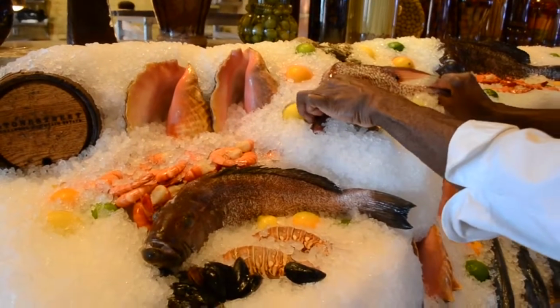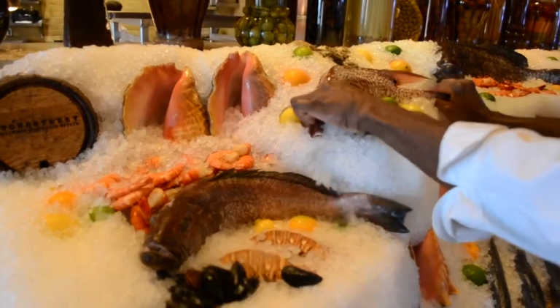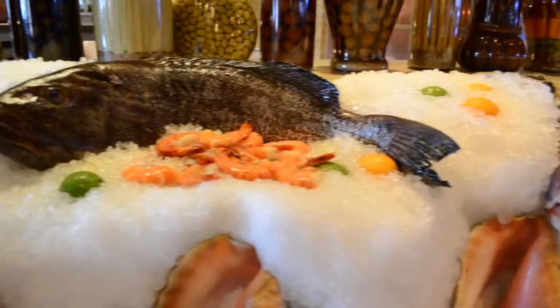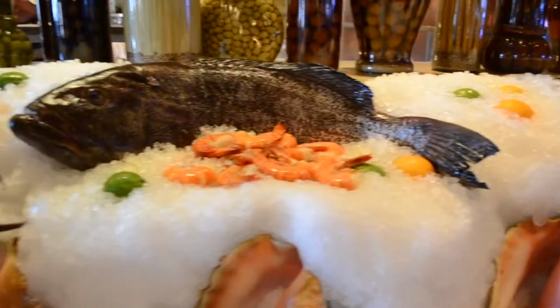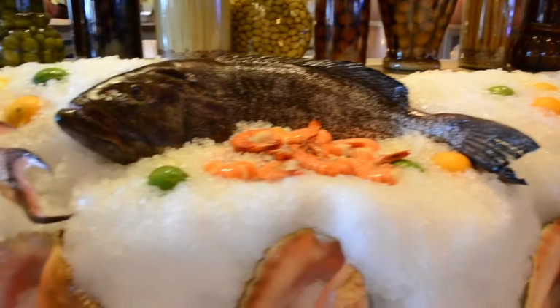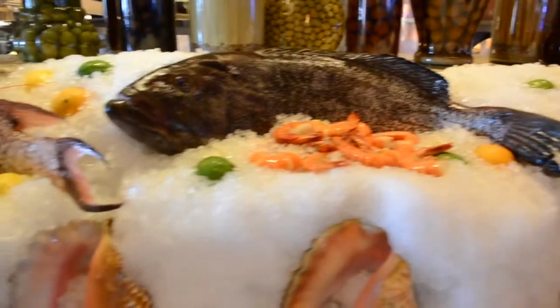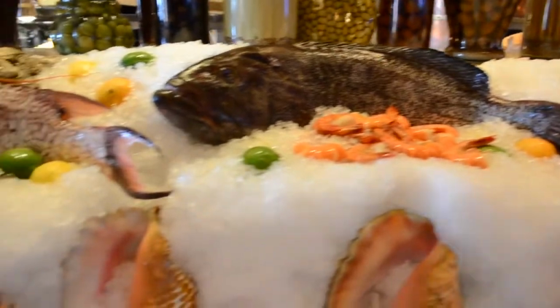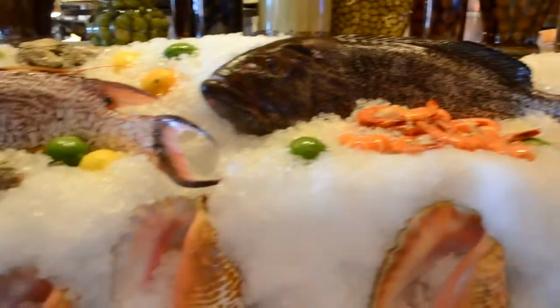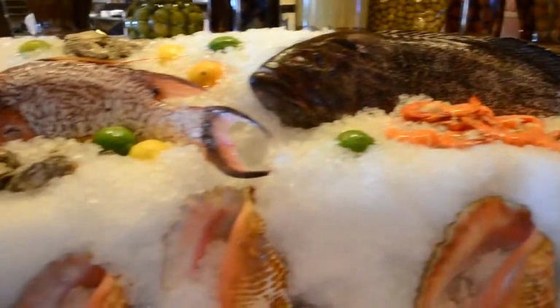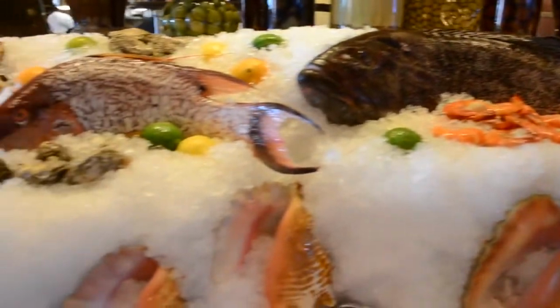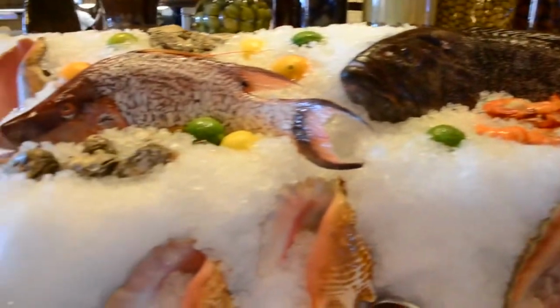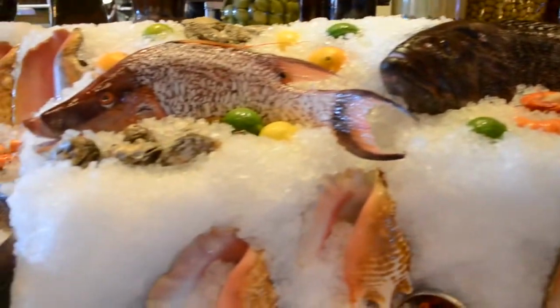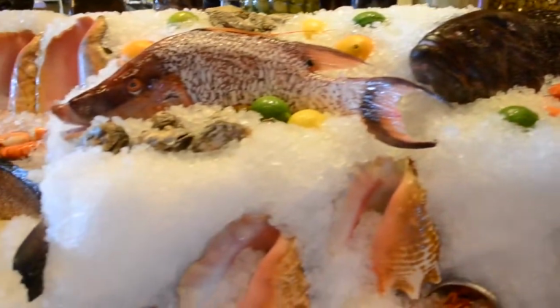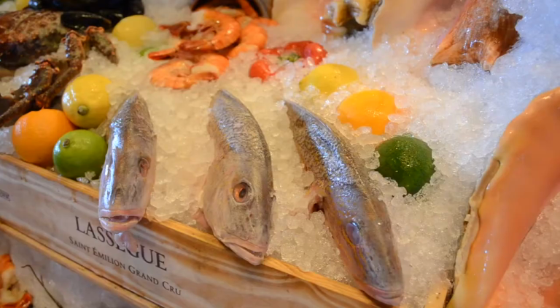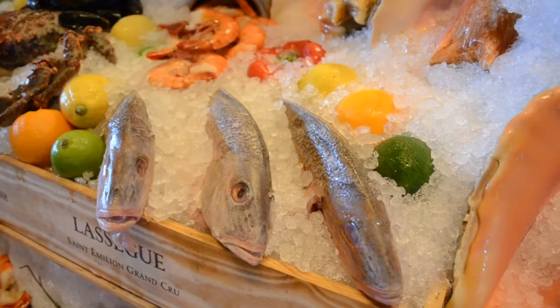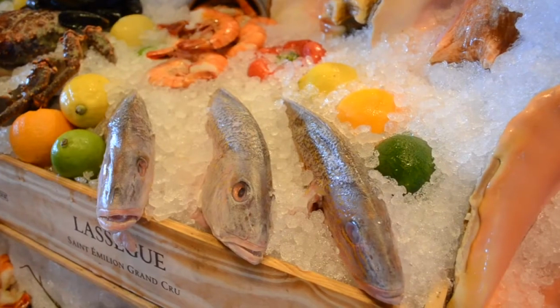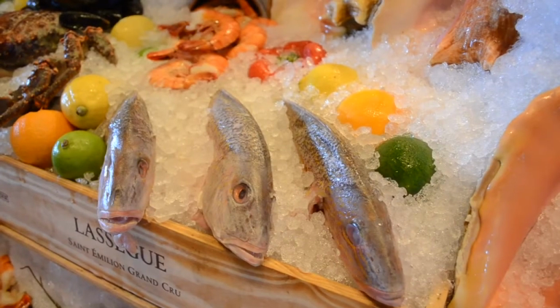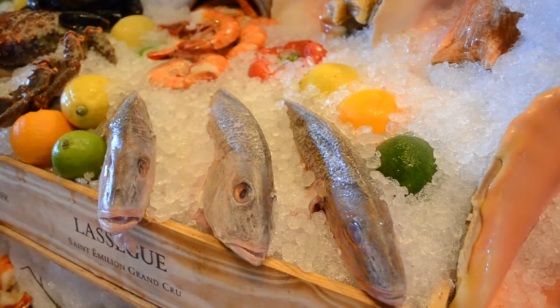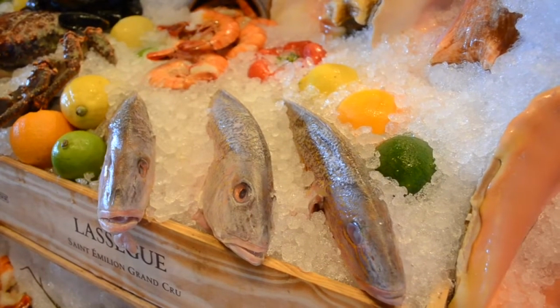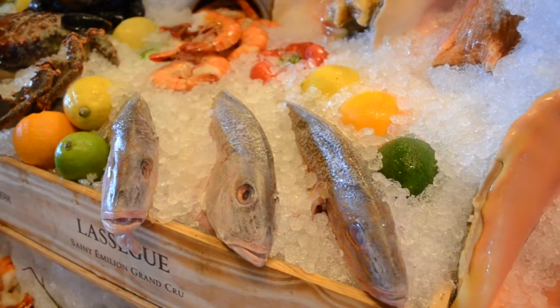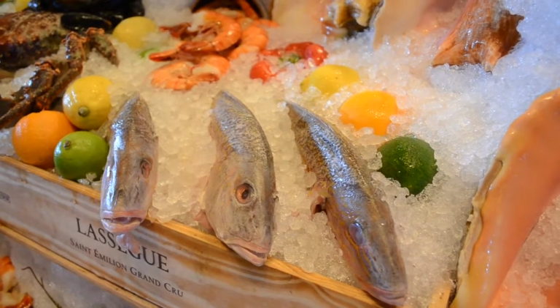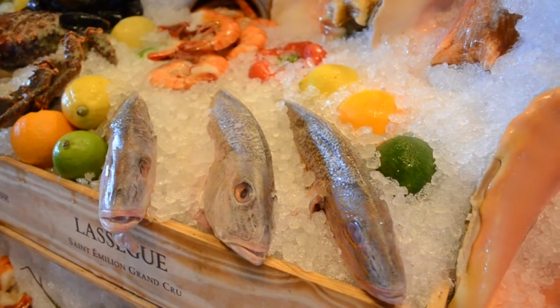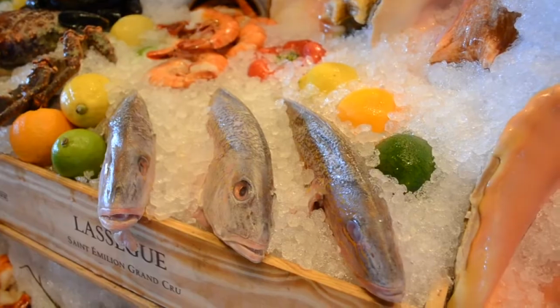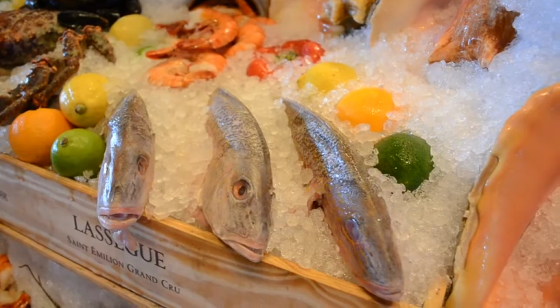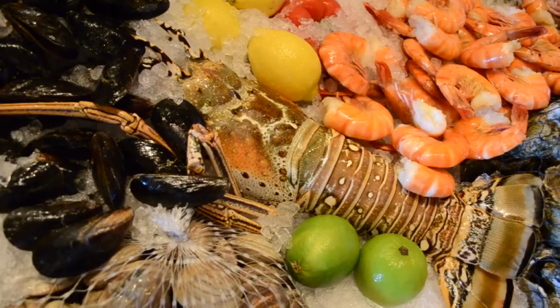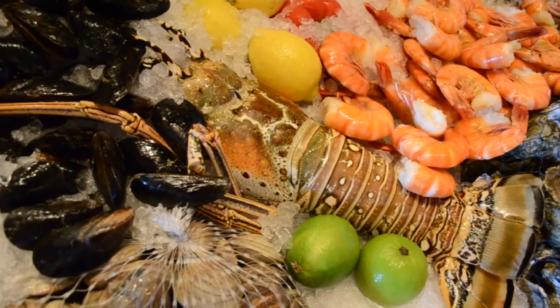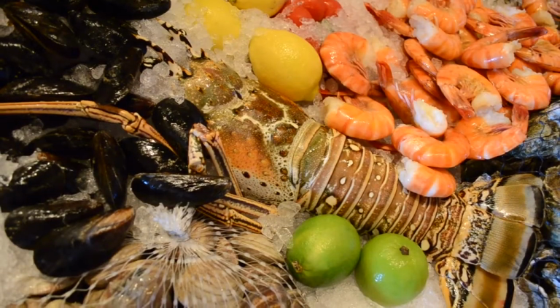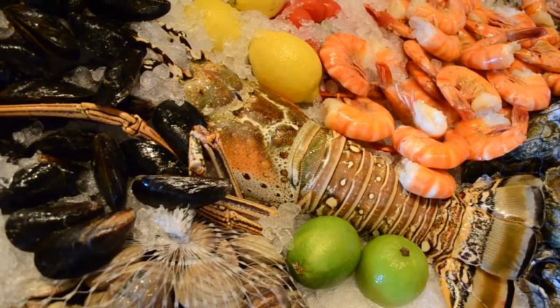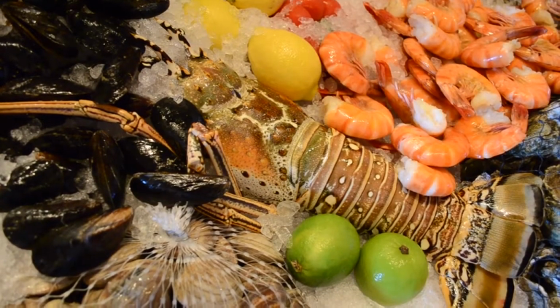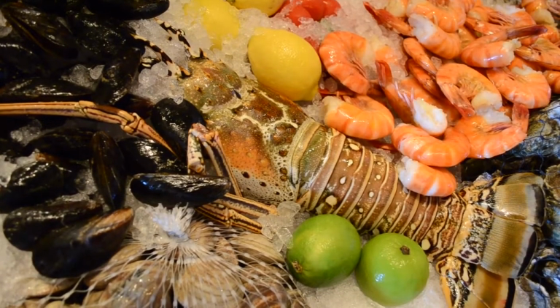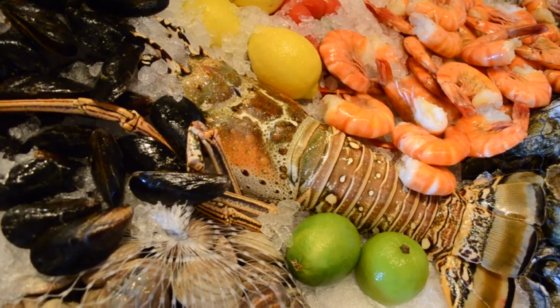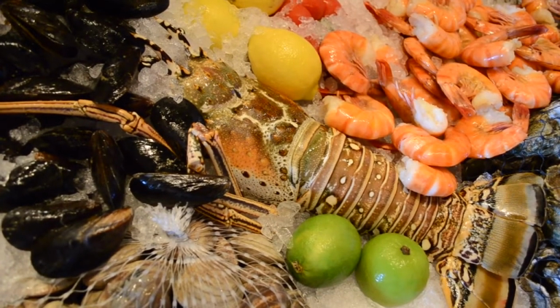From the local waters we have Gupo, we have our Red Snapper, we have our Hog Snapper which is a favorite, and we have our local Lobster Tail.